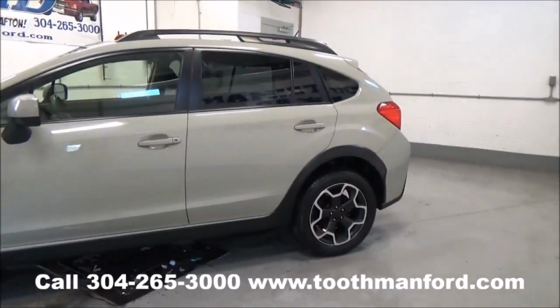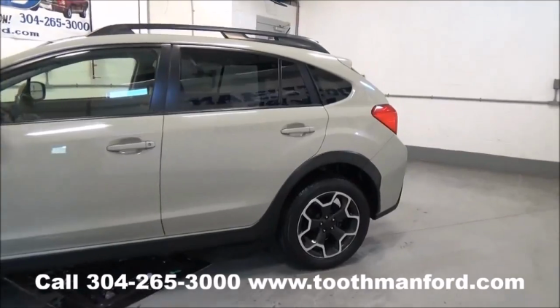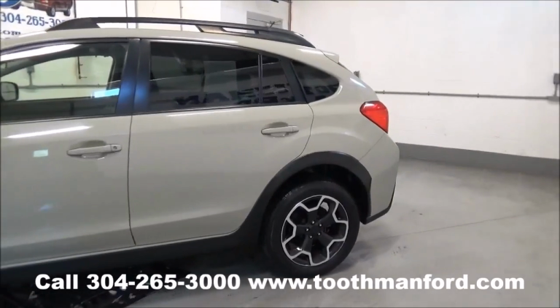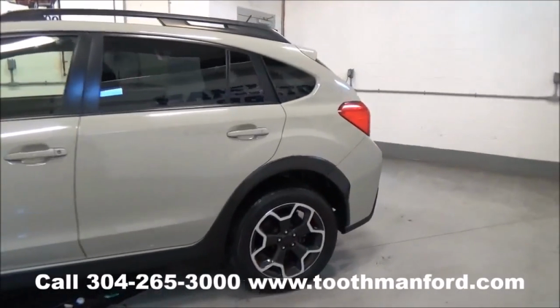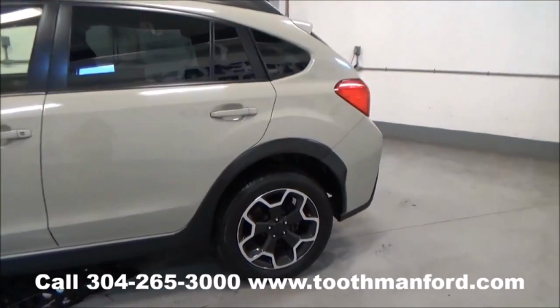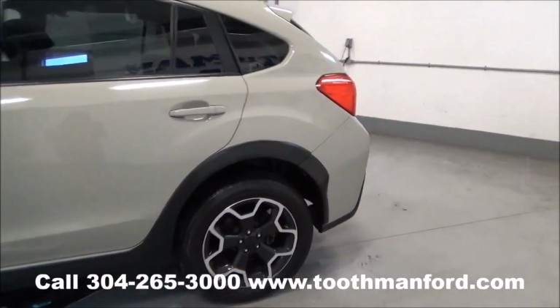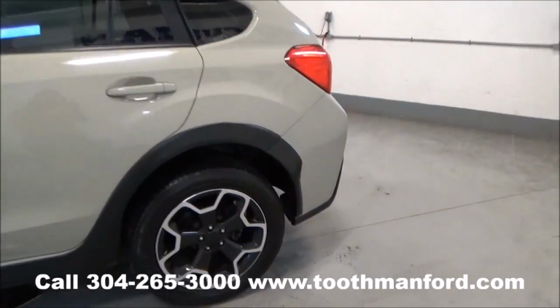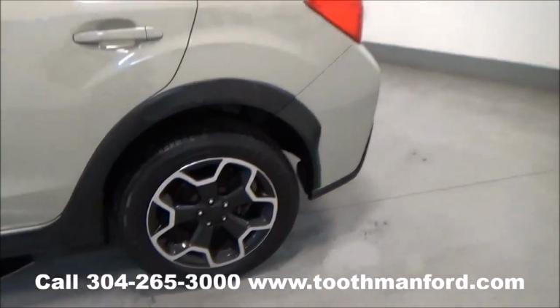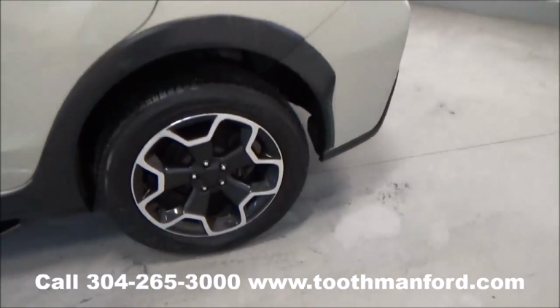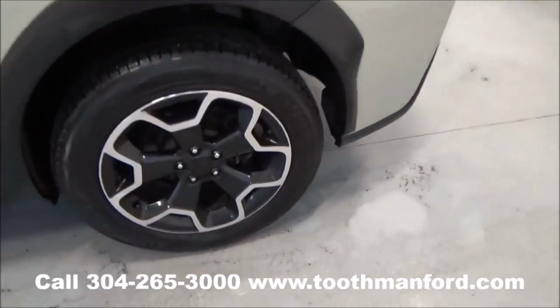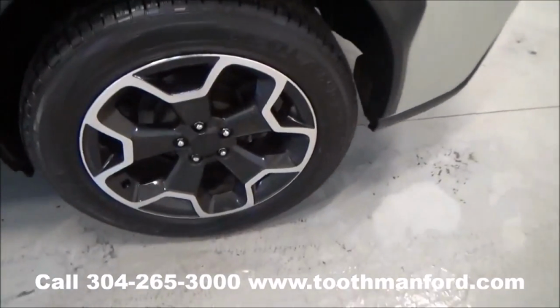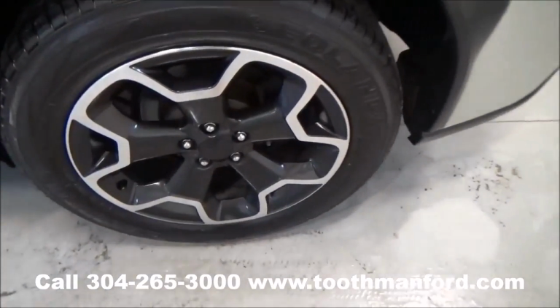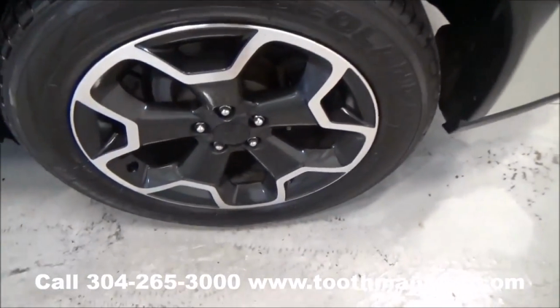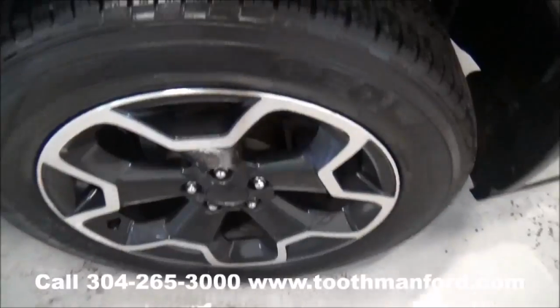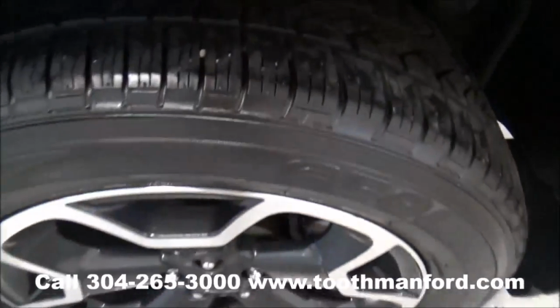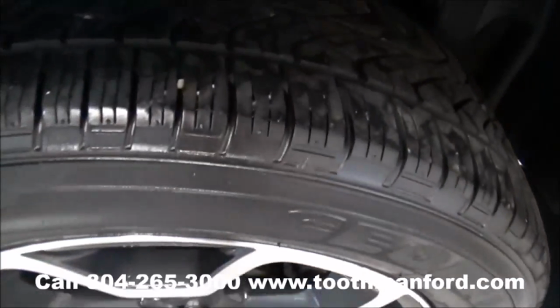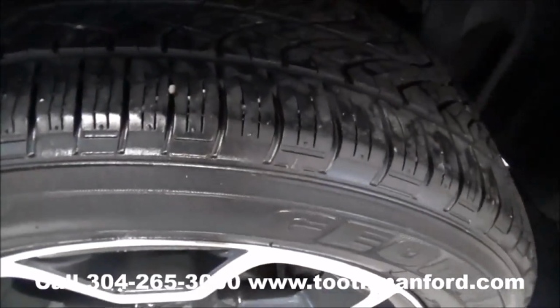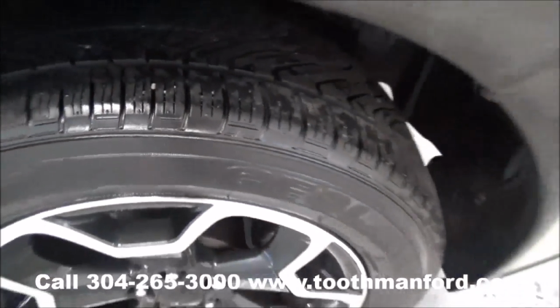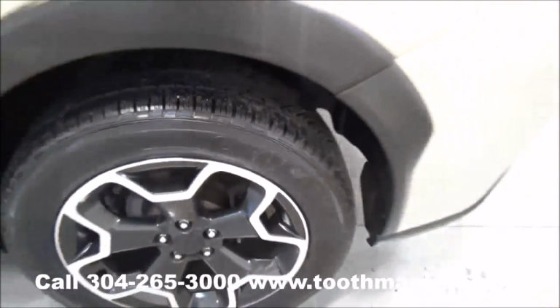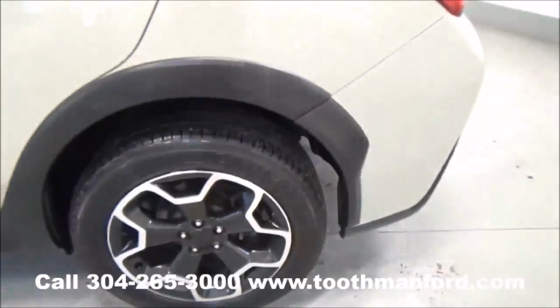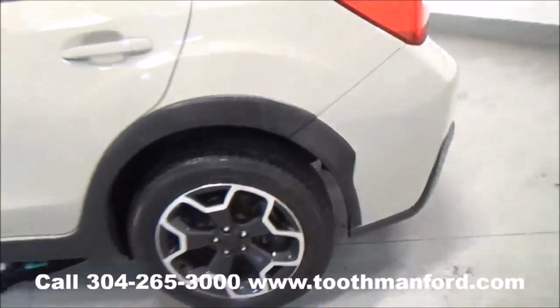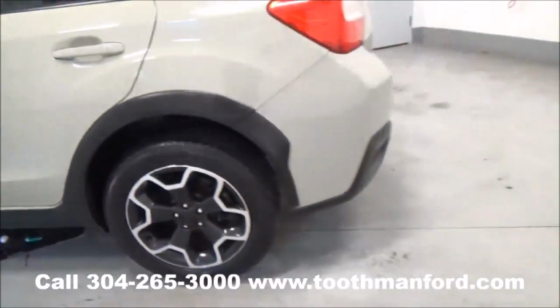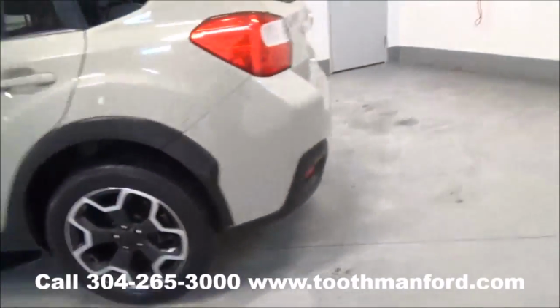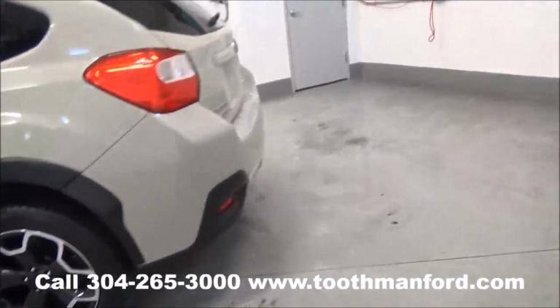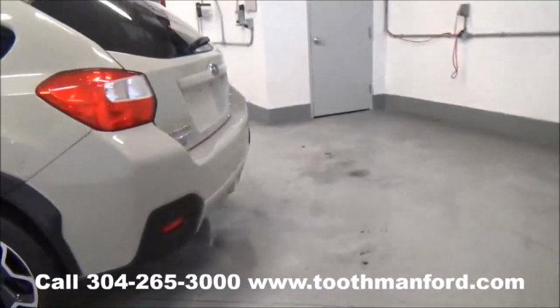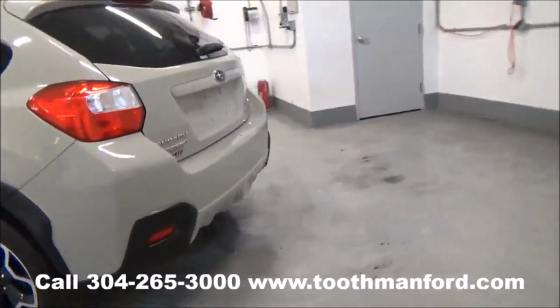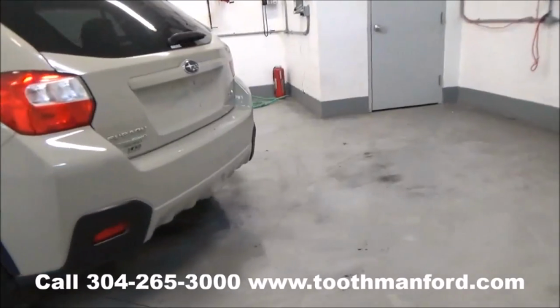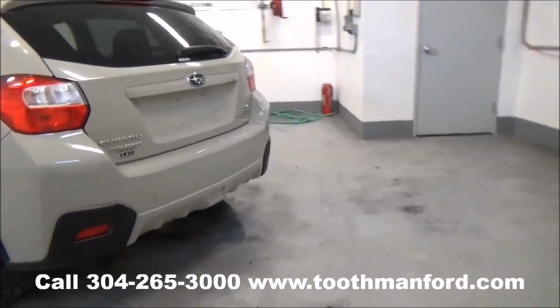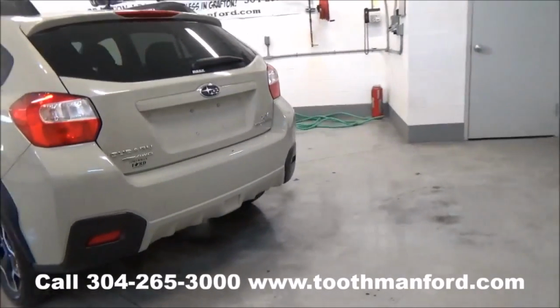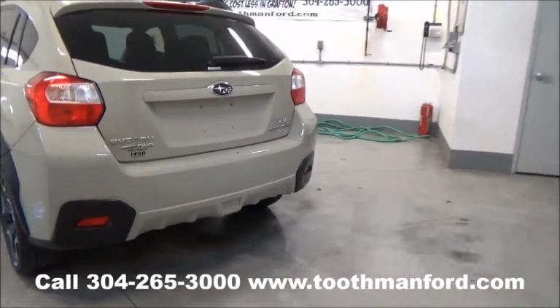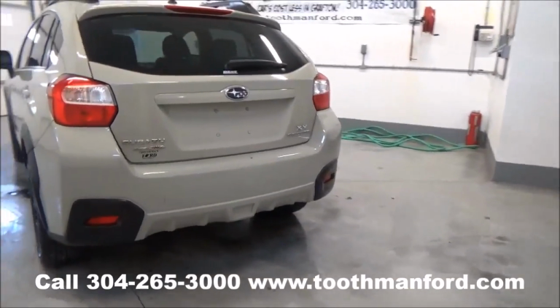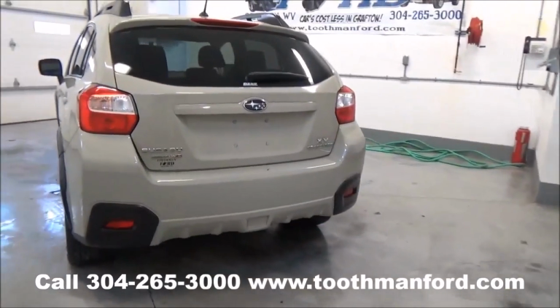It has the roof racks, back privacy glass. It's a premium model. Sport wheels. Tires are in excellent condition. It's in this tan khaki color. This vehicle is all wheel drive.